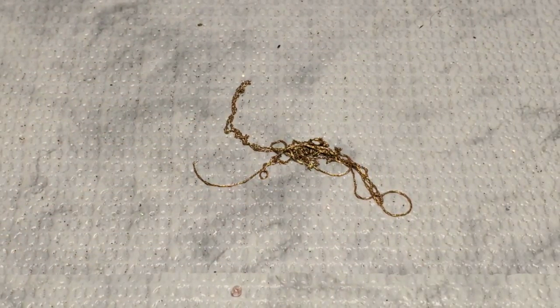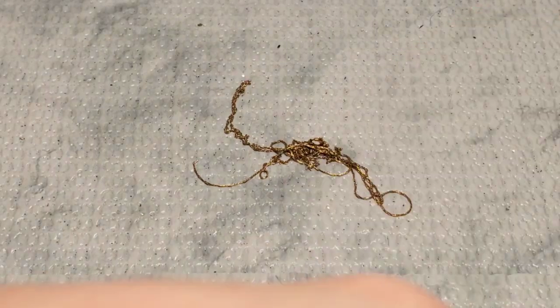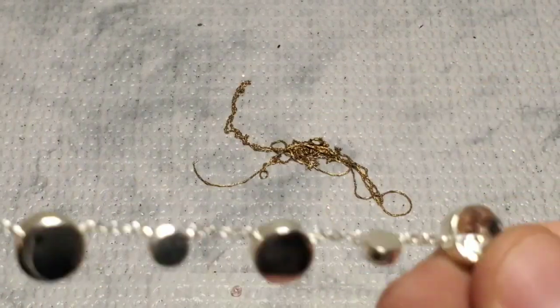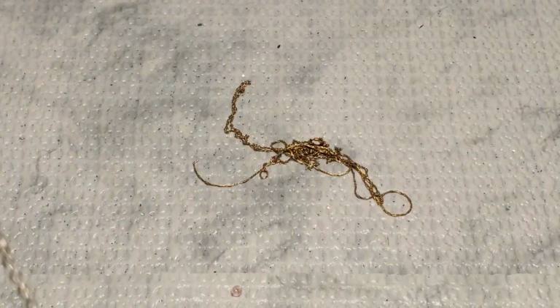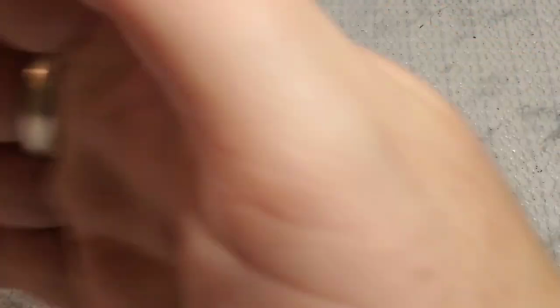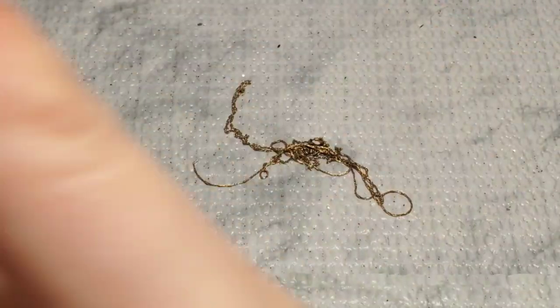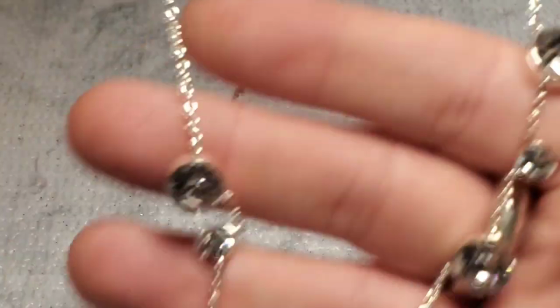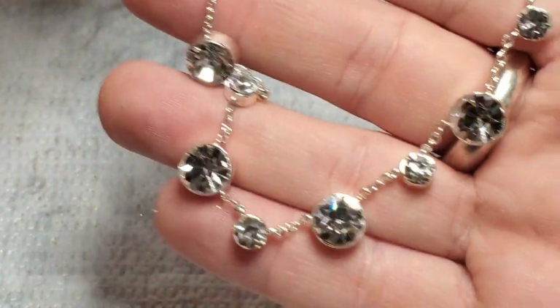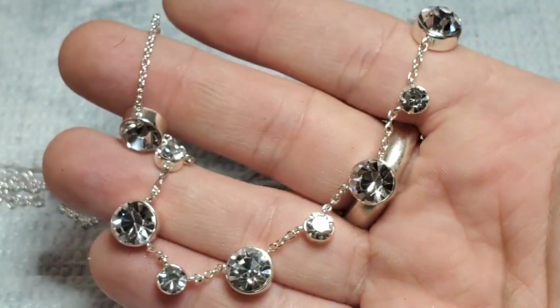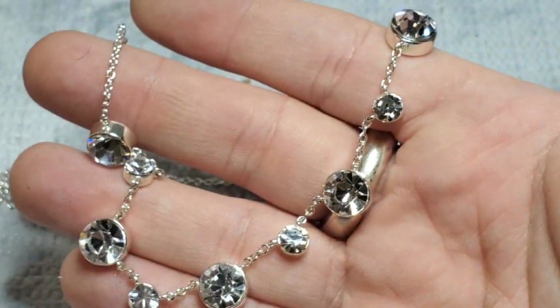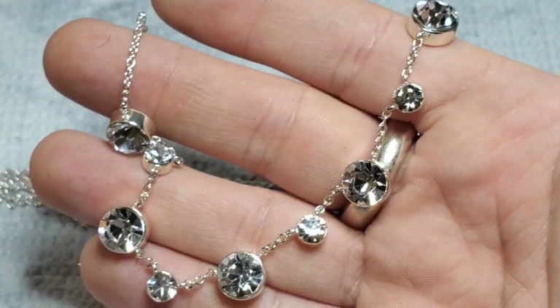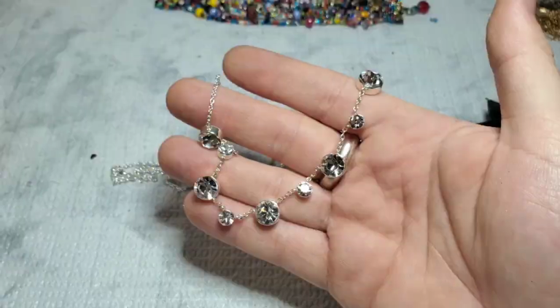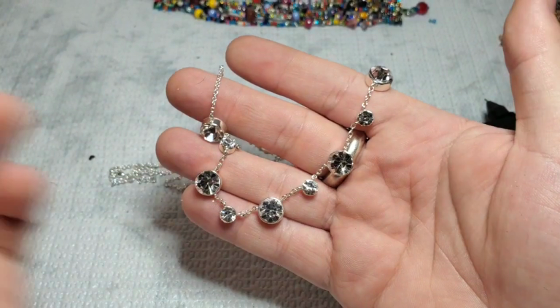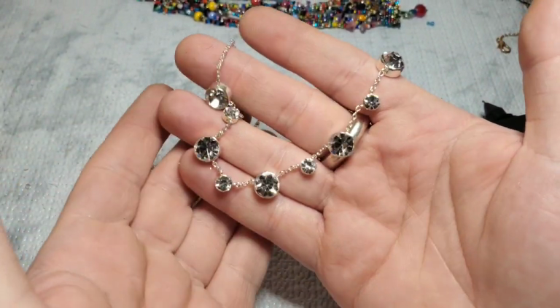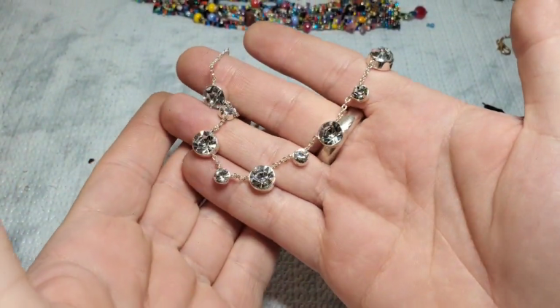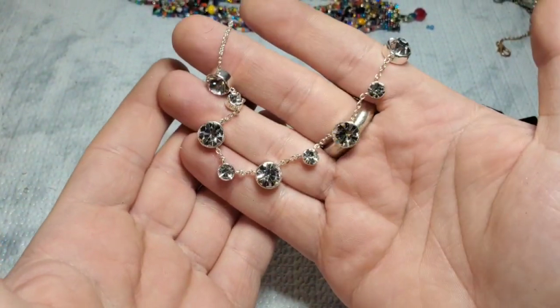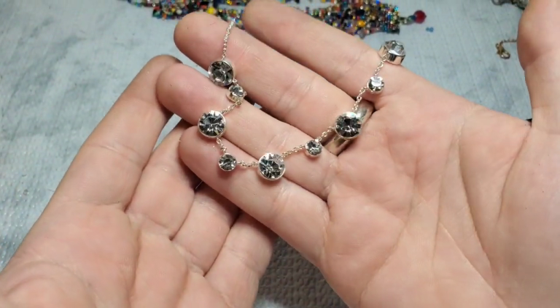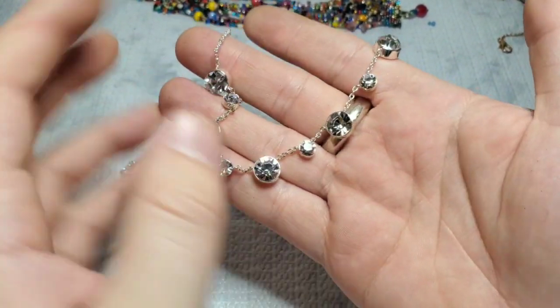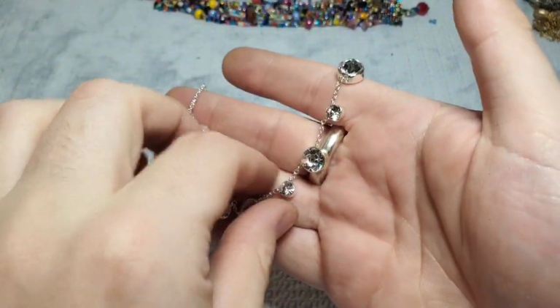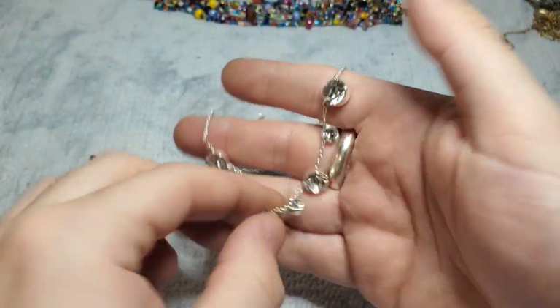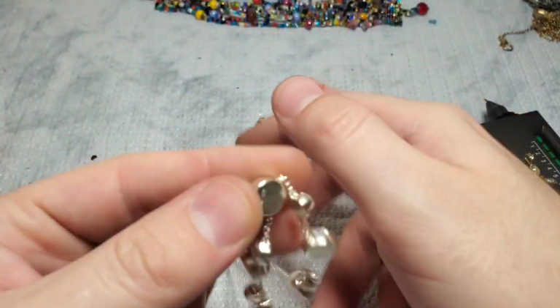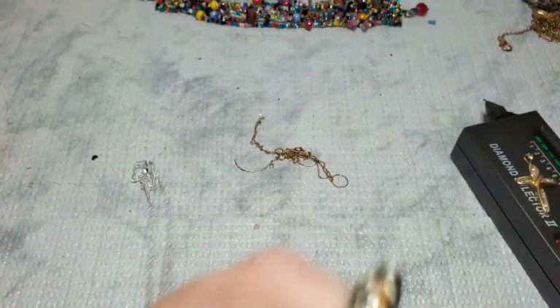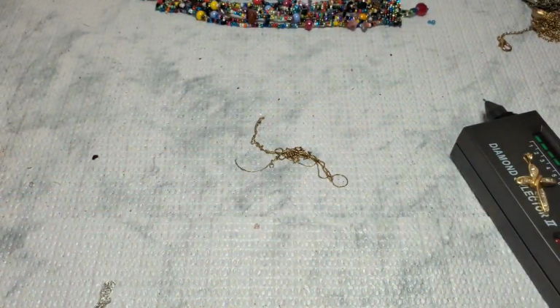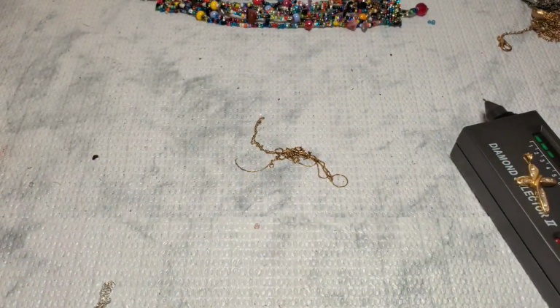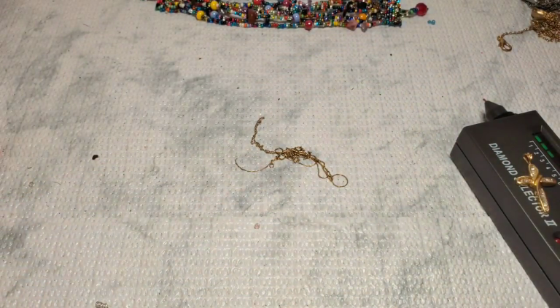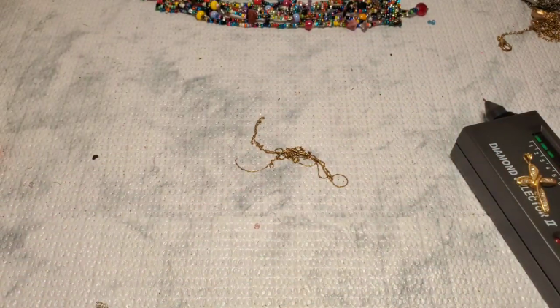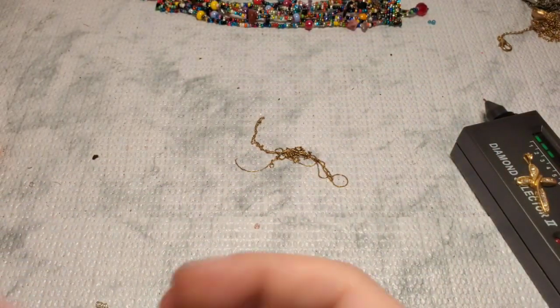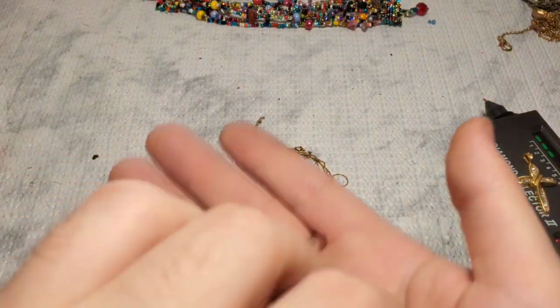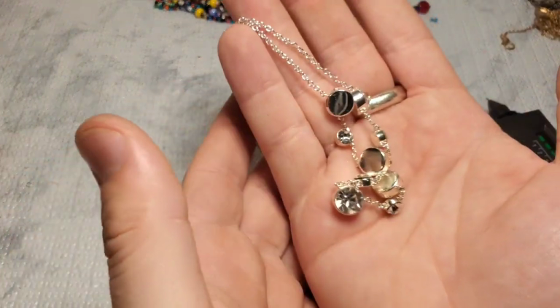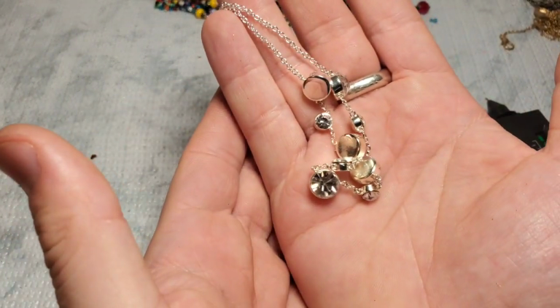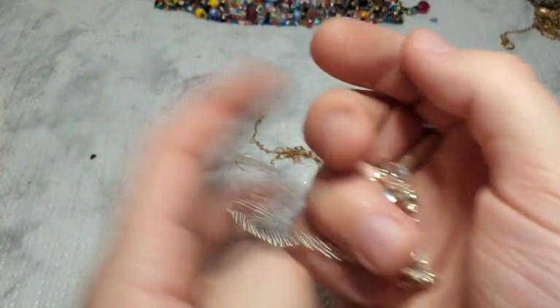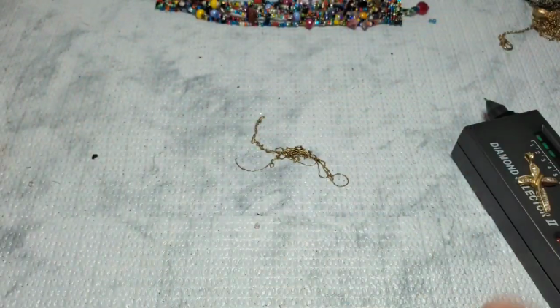I'm going to go ahead and show off a couple other pieces while that warms up. This is just a really, really stunning silver tone and crystal necklace that is marked LACN — so not sure on a brand on that.